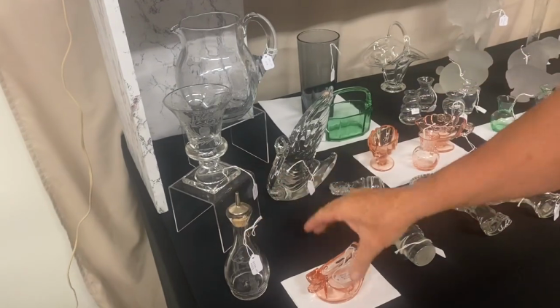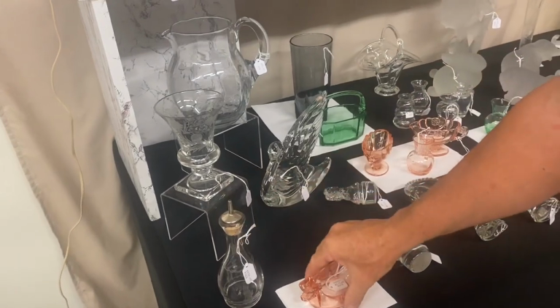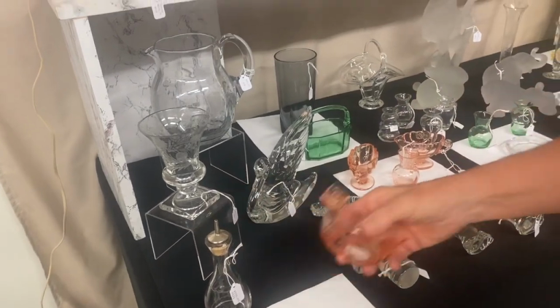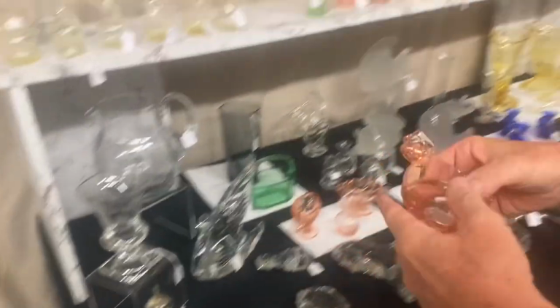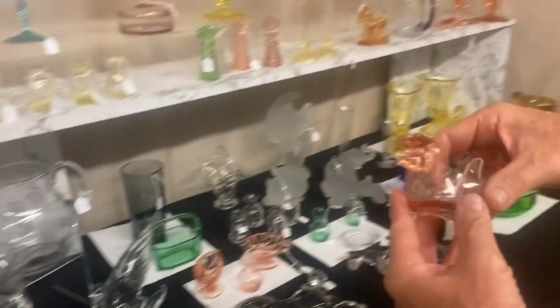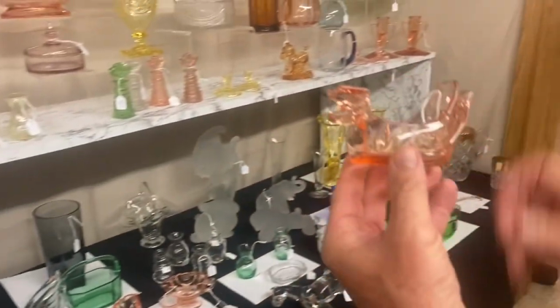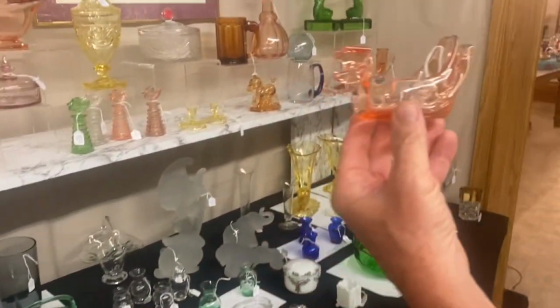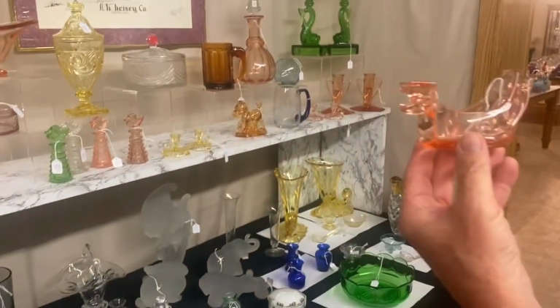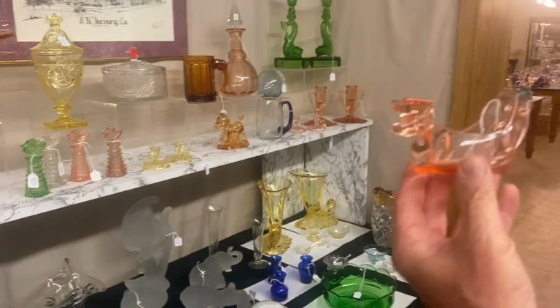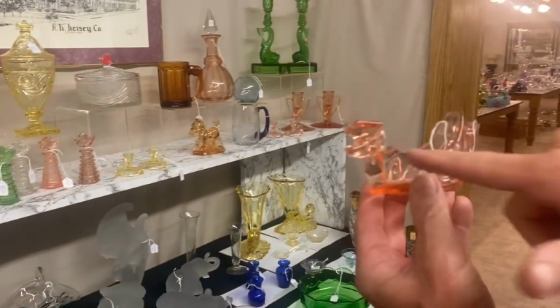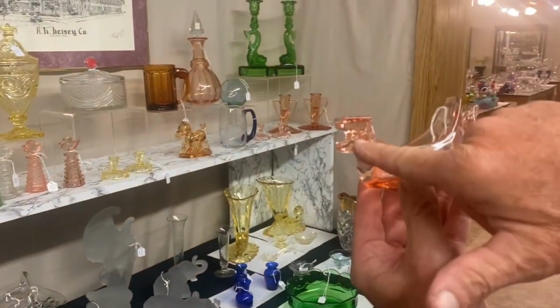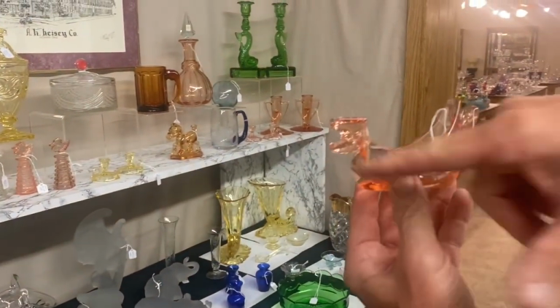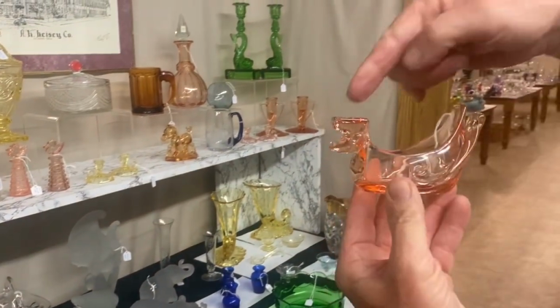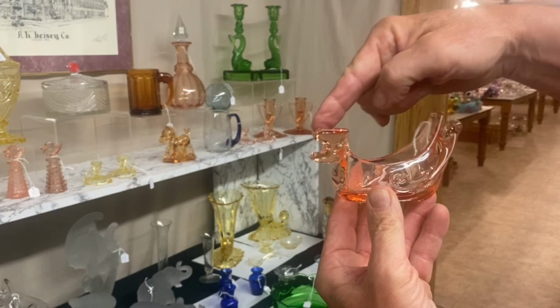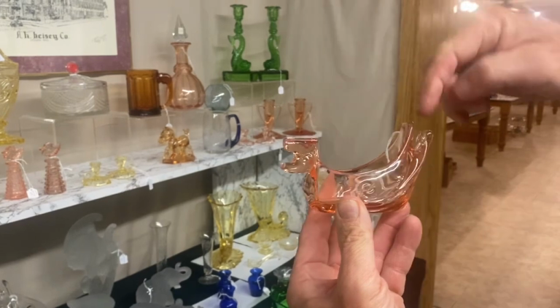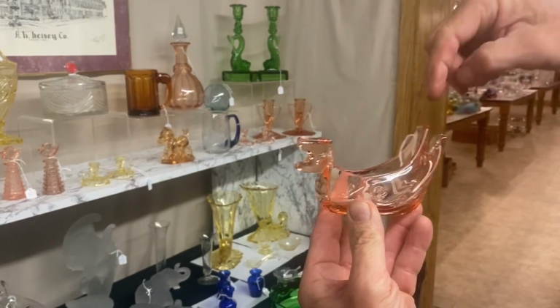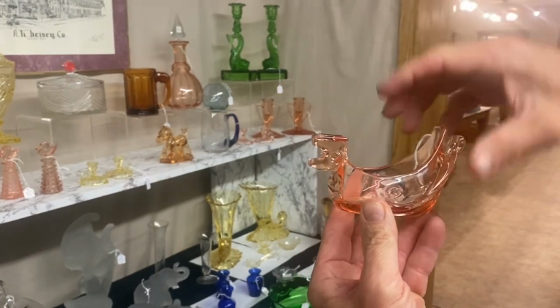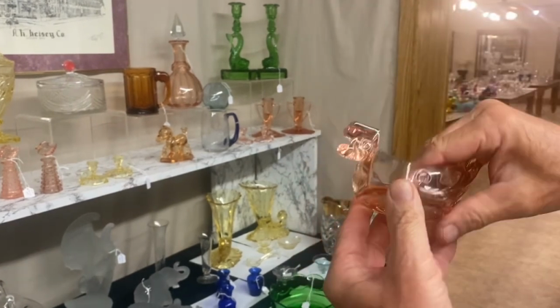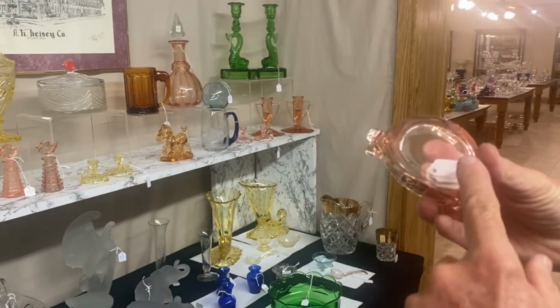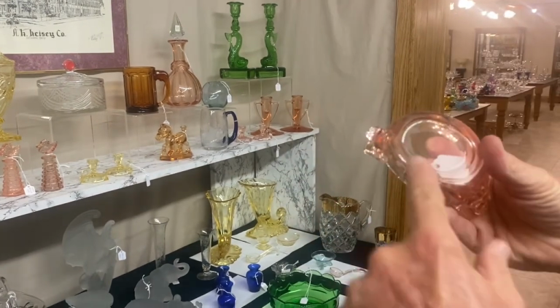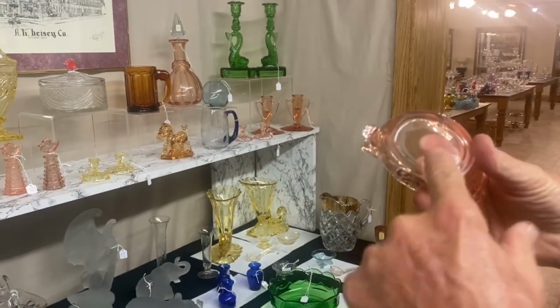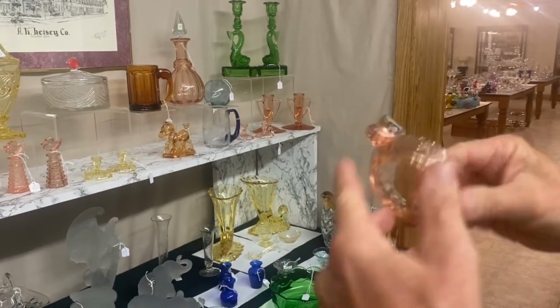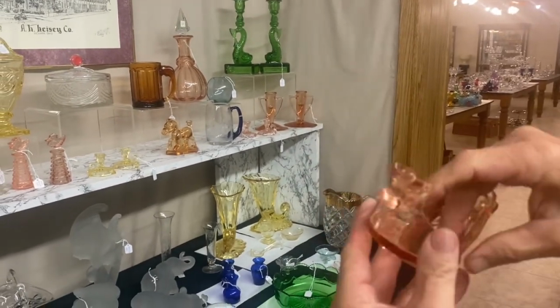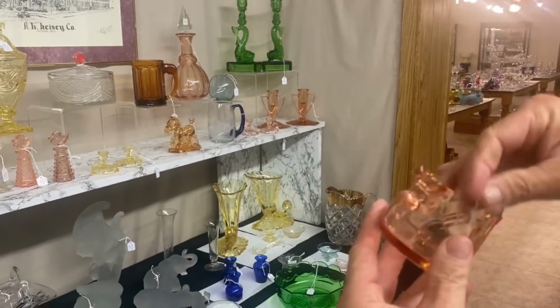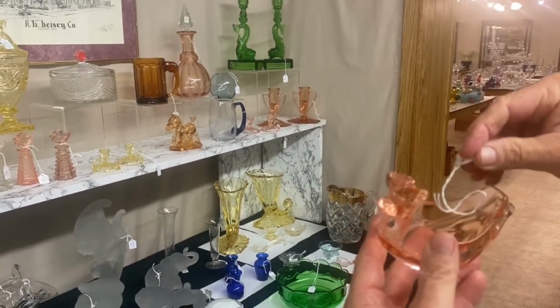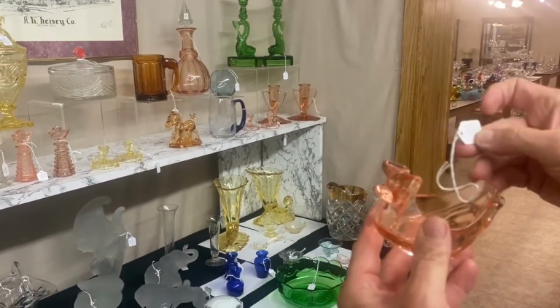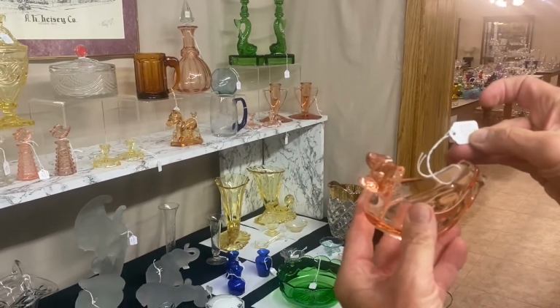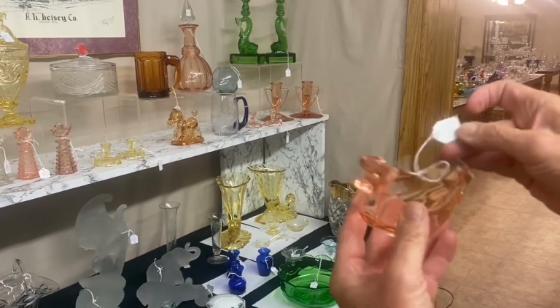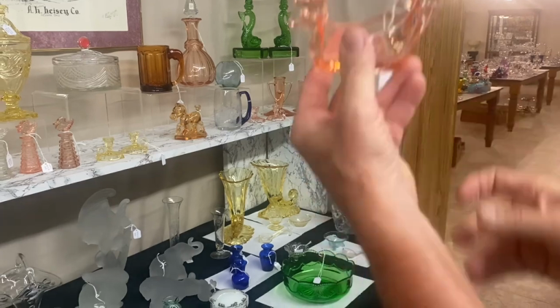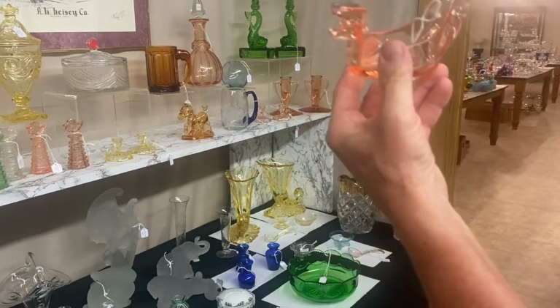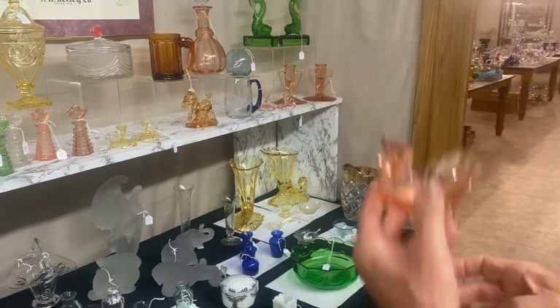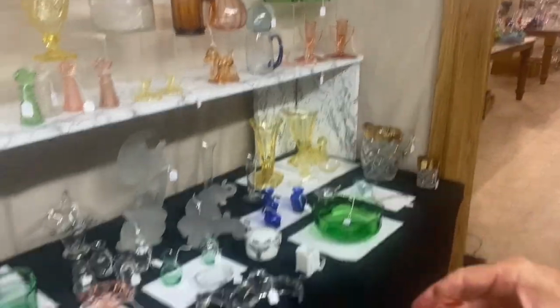The last item this morning is a duck ashtray — you can see the duck's head, you put a cigarette here and your box of ashes there. Ground on the bottom, marked in the center of the bottom. In Flamingo. It's $135.